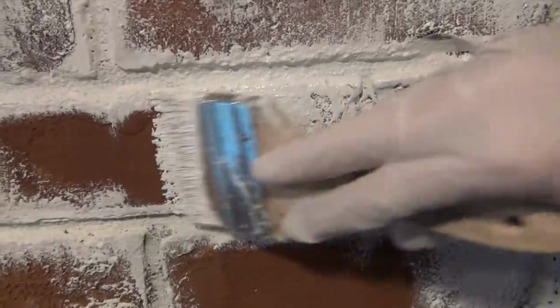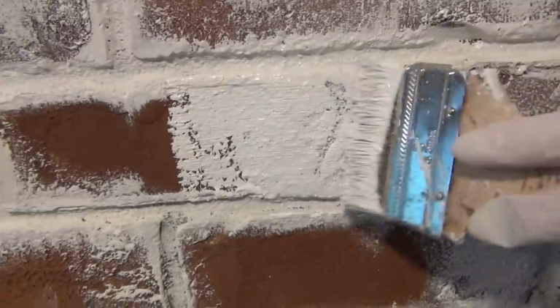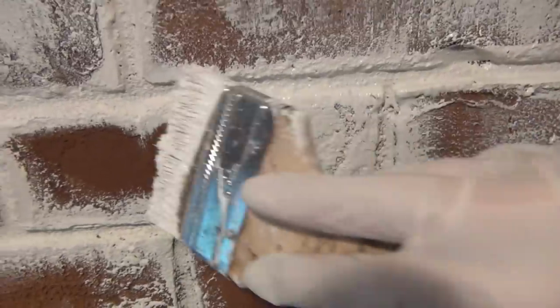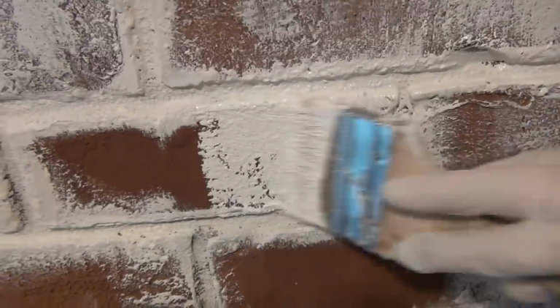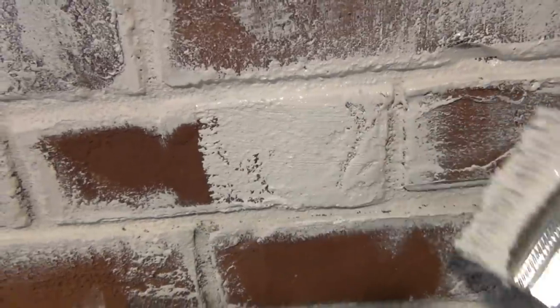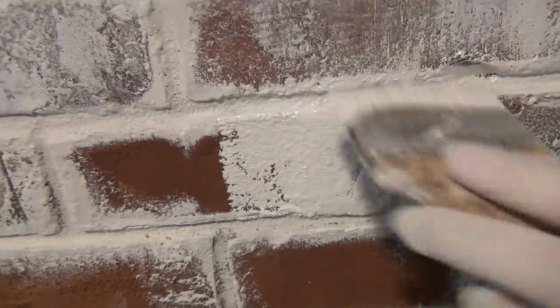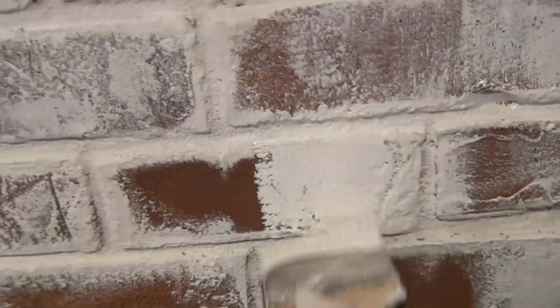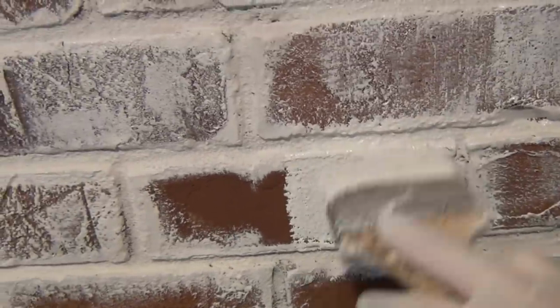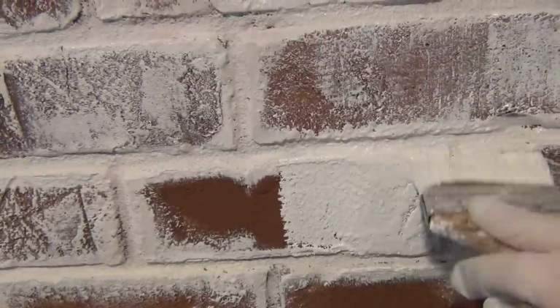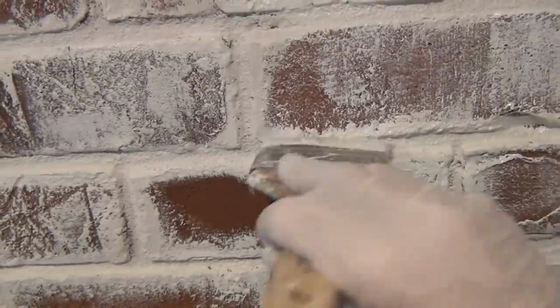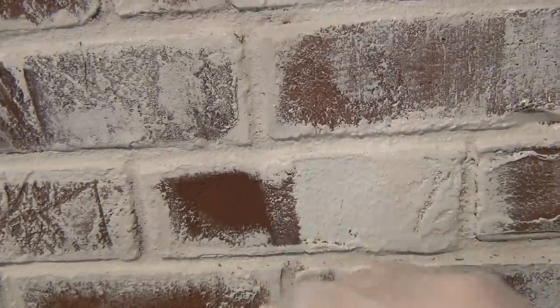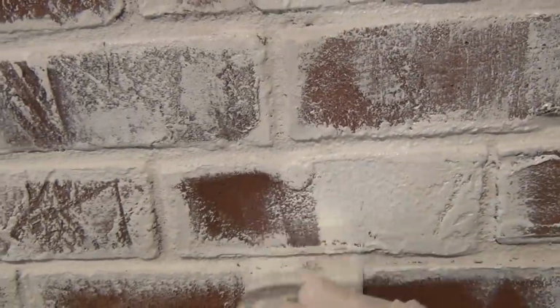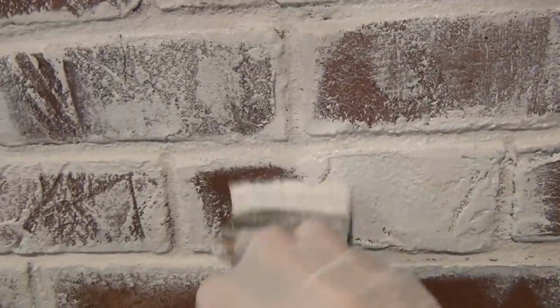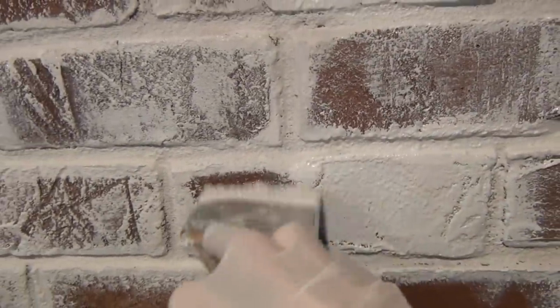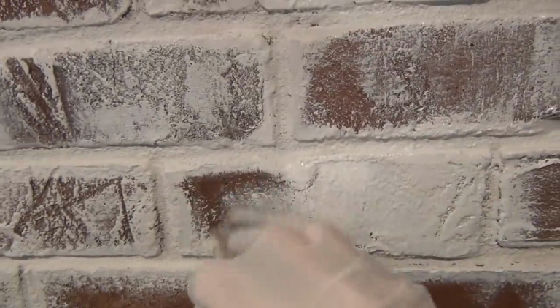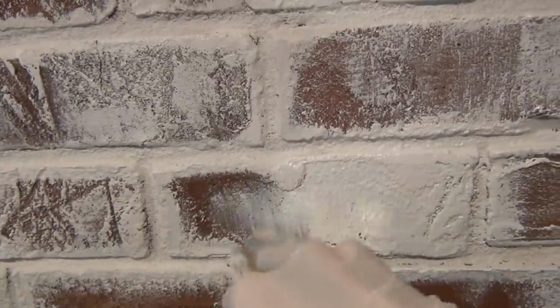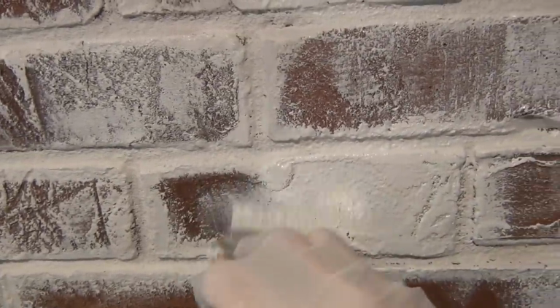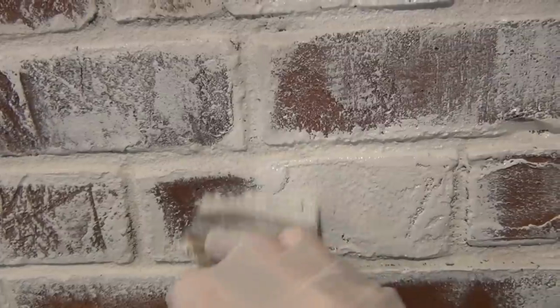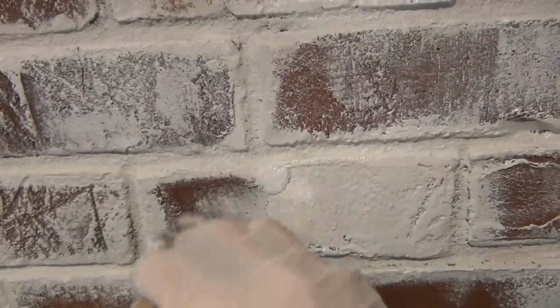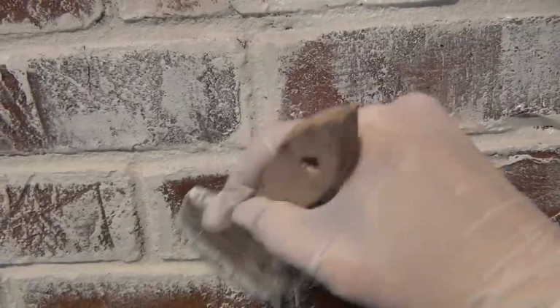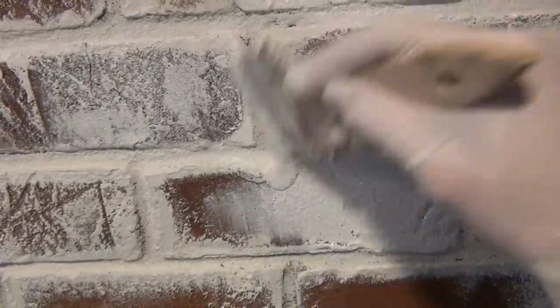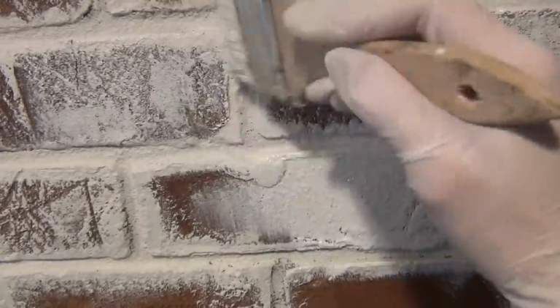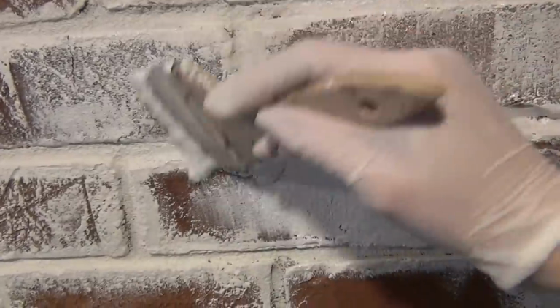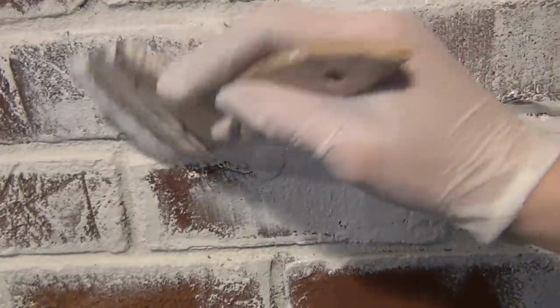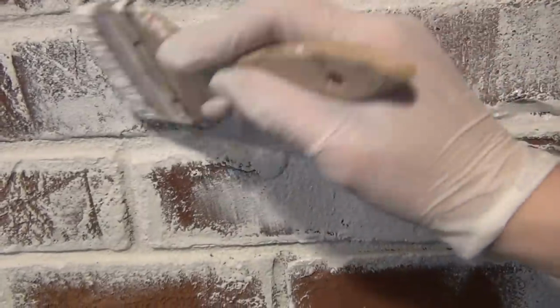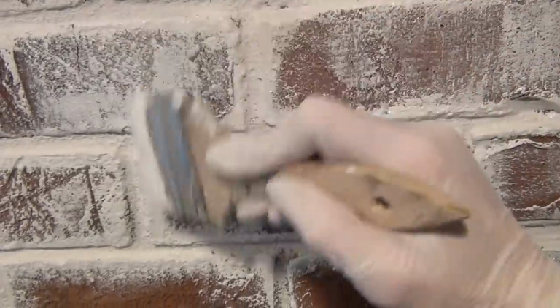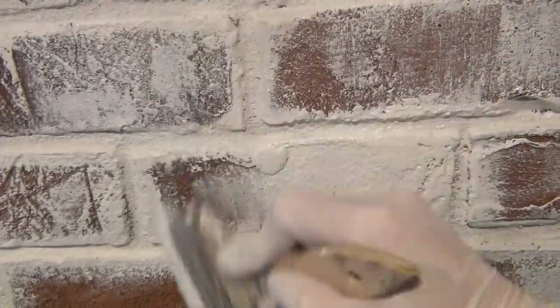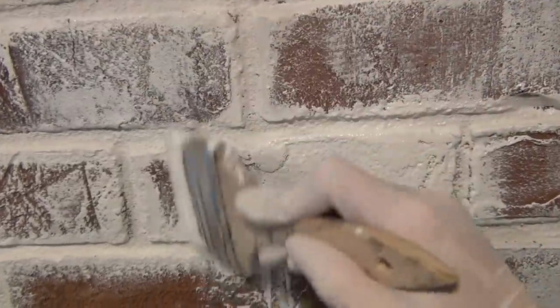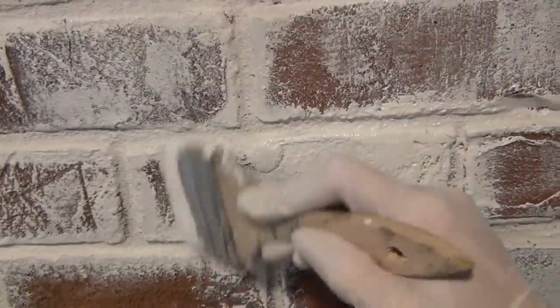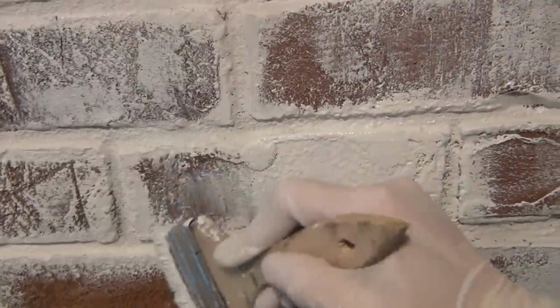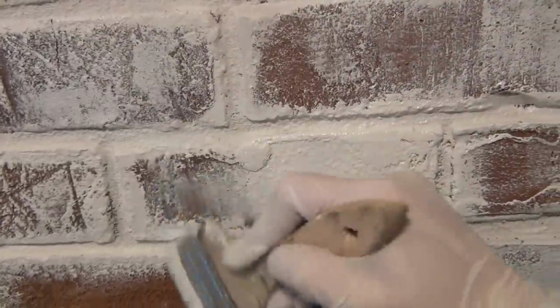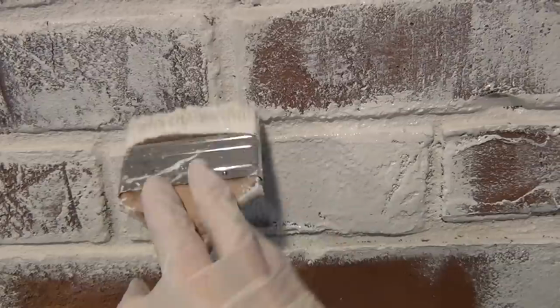On projects like these it's best to have one person do the entire thing — that way the technique is consistent across the entire surface.